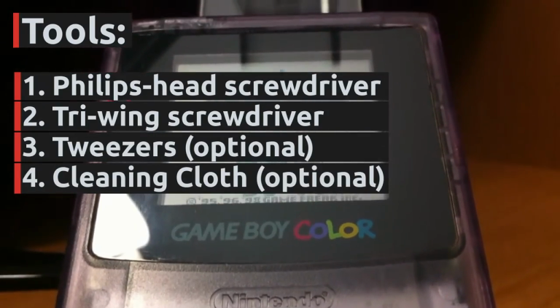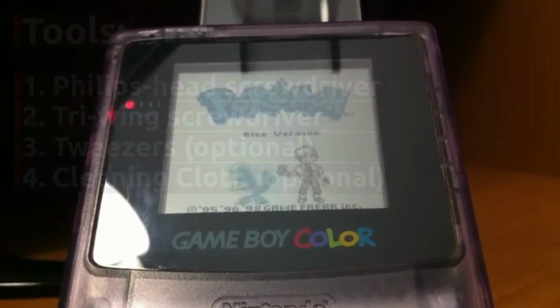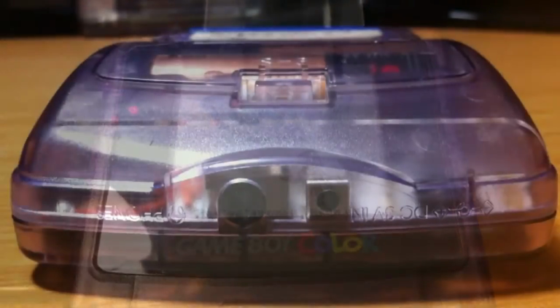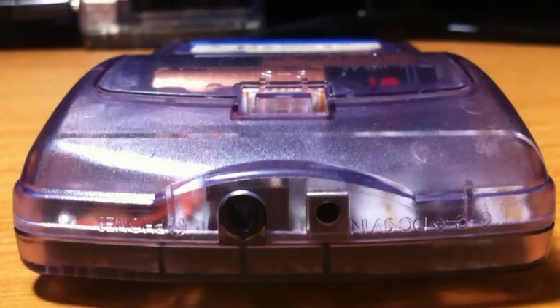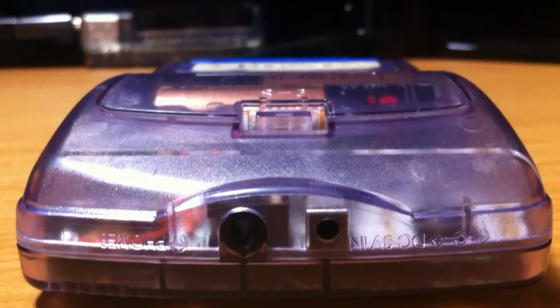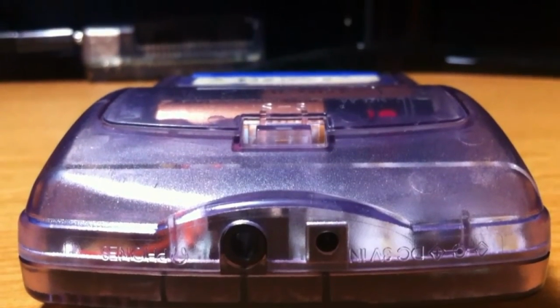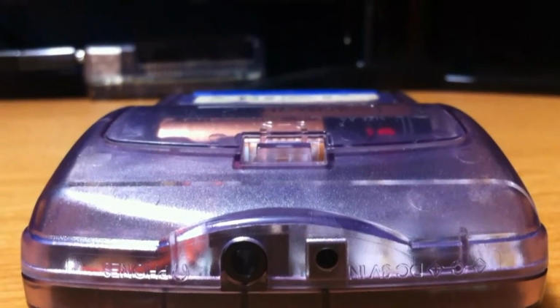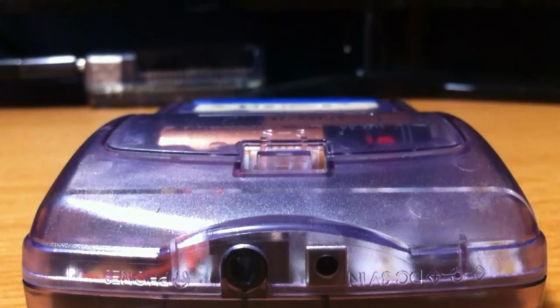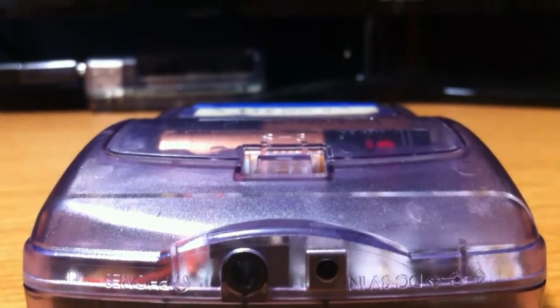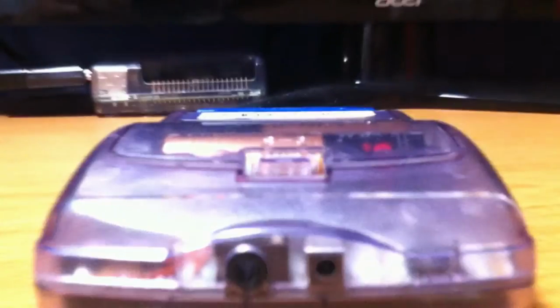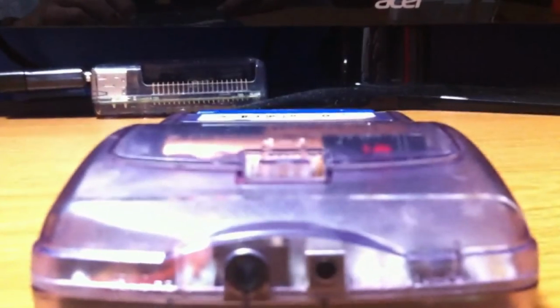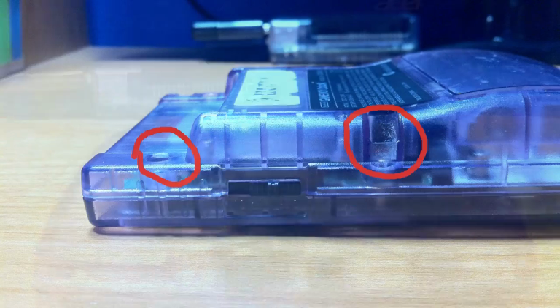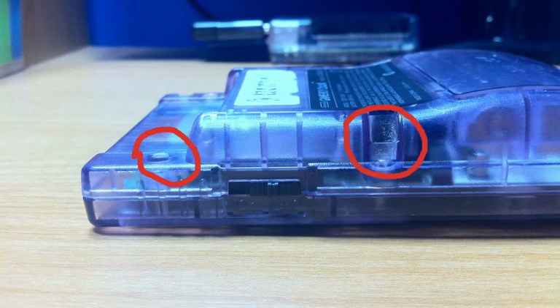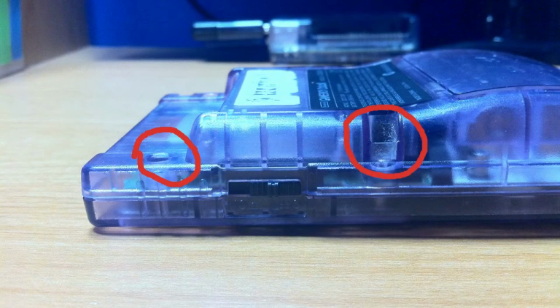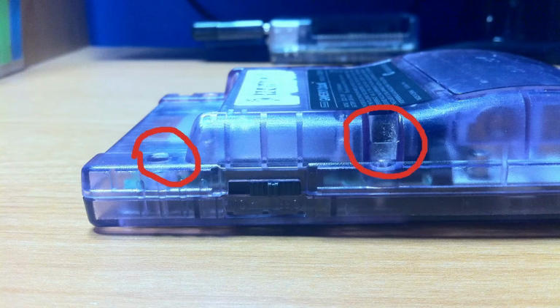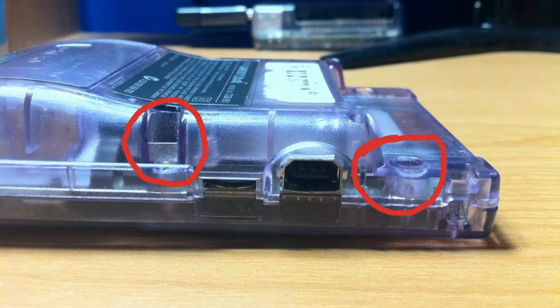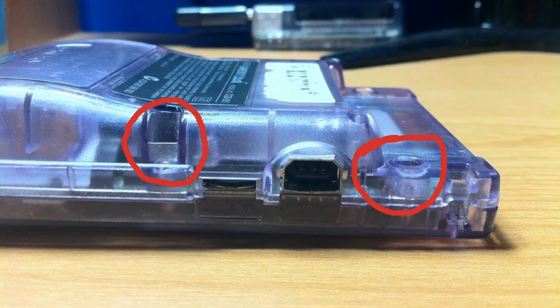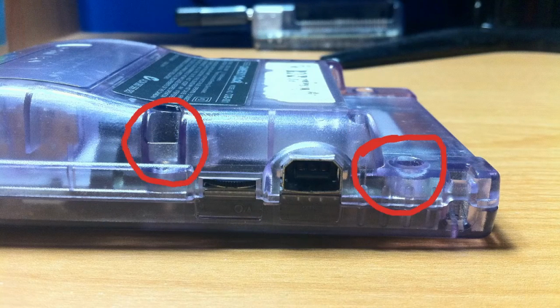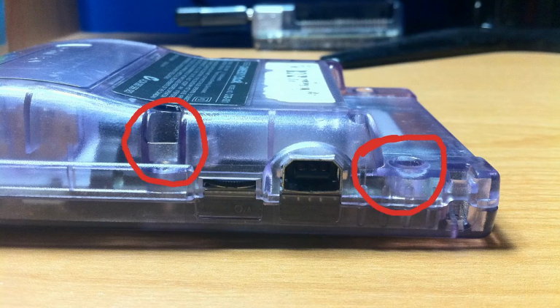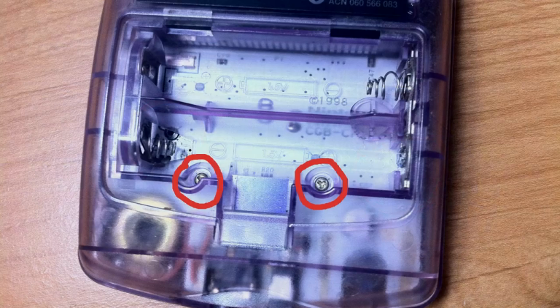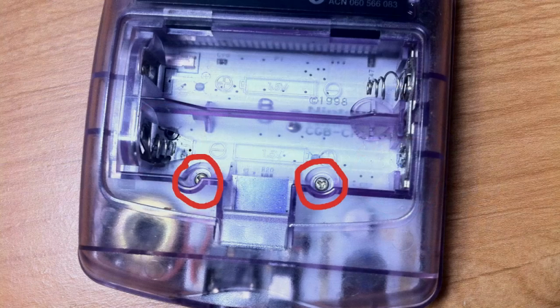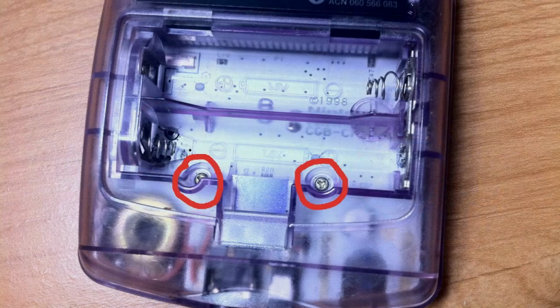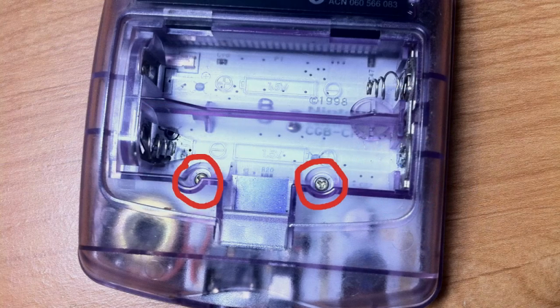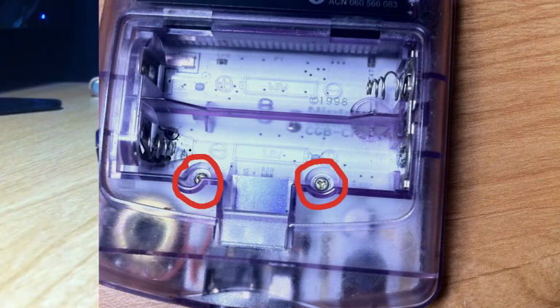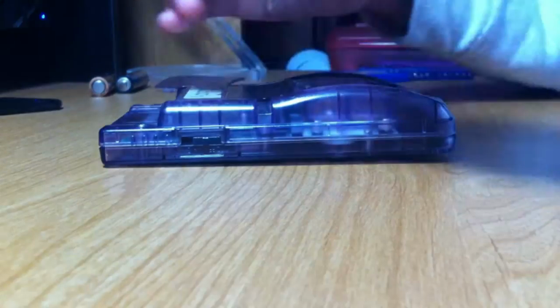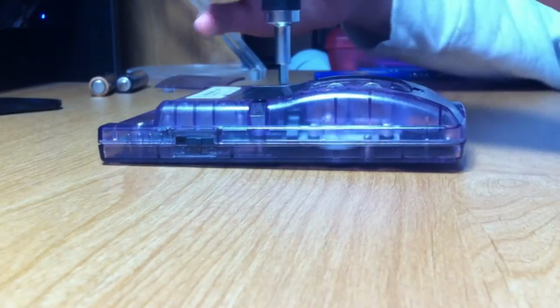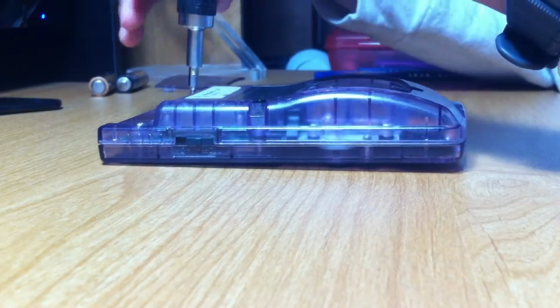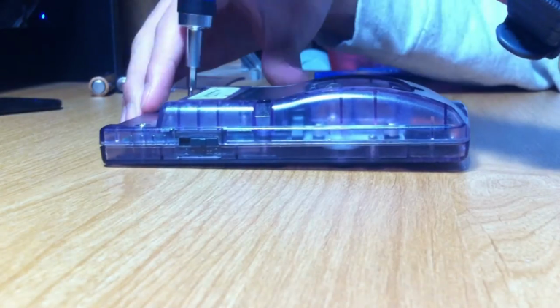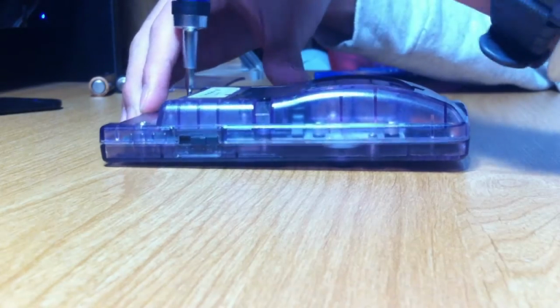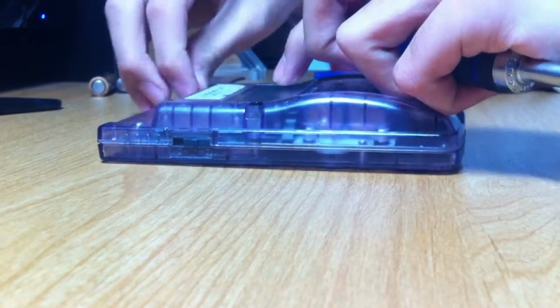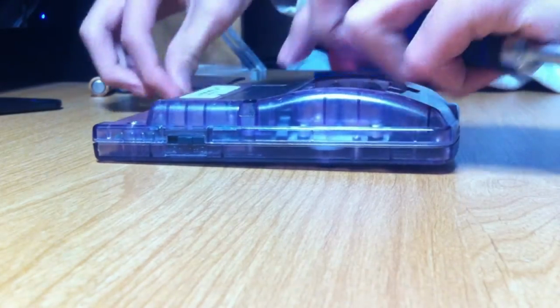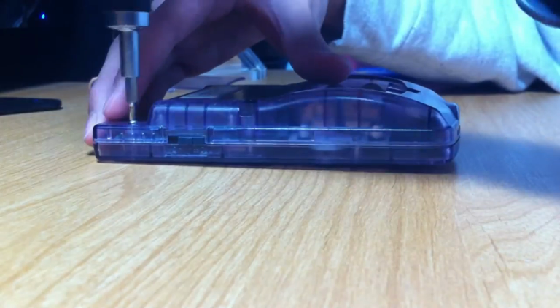The Game Boy has a total of six screws, all tri-wing, on the back of the outer shell. Four screws are located right on the outside and two screws are located on the inside of the battery compartment. Take these apart and you'll be able to lift the back off the console.